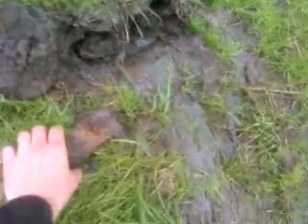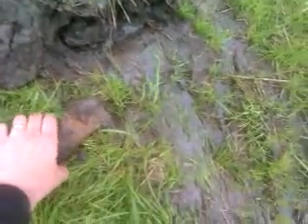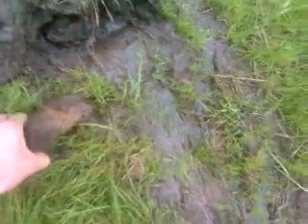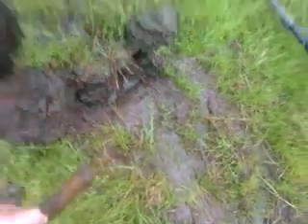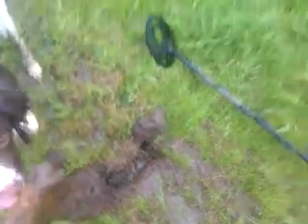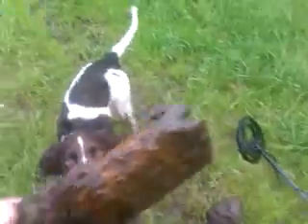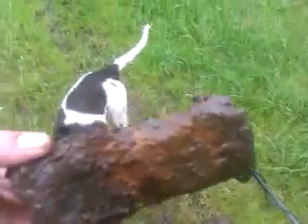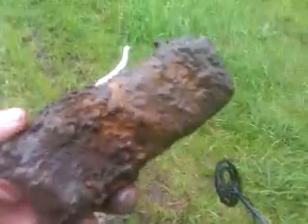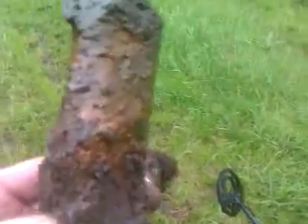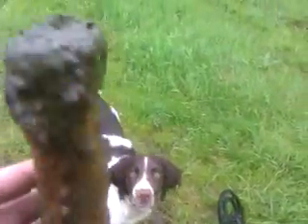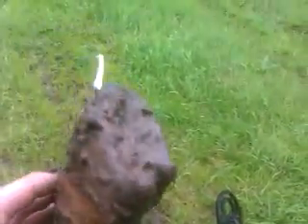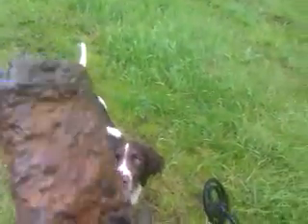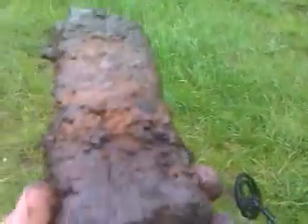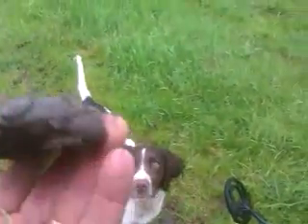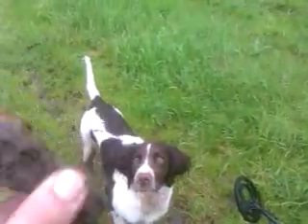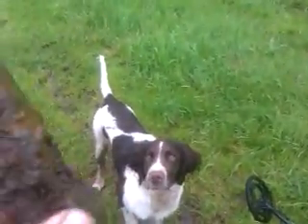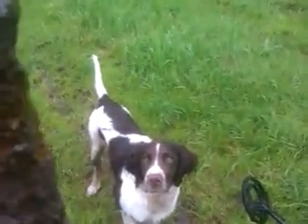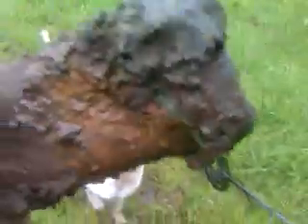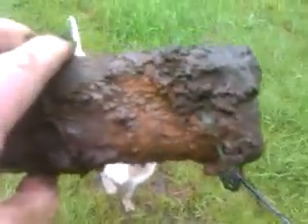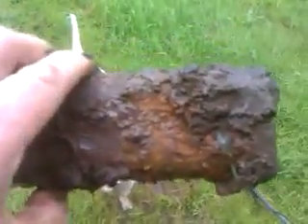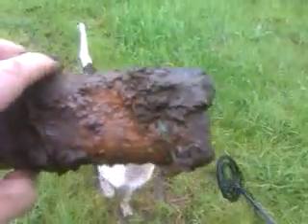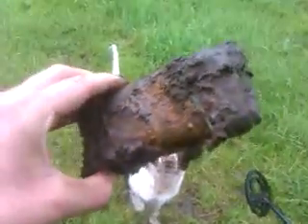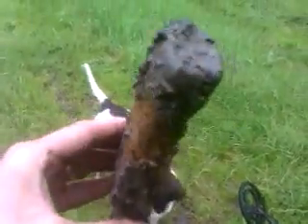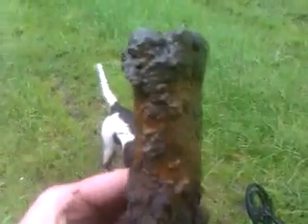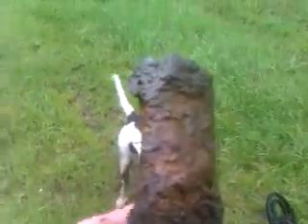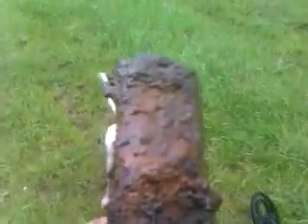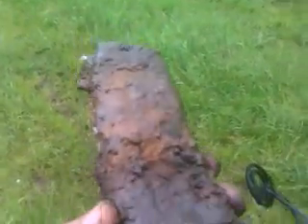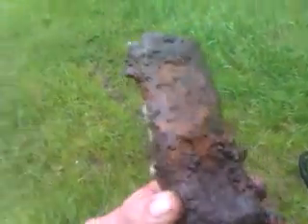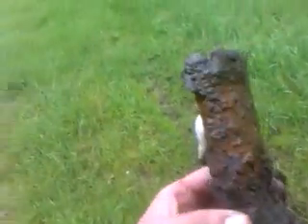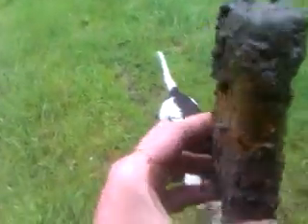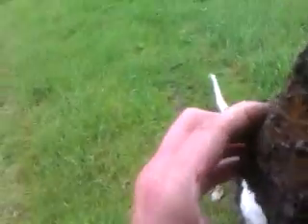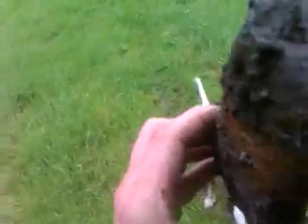Only been around here a couple of minutes and we've got a first signal. It's not iron, but what it is I don't know. It's like a bar of some sort — a bar of metal. Let's see how we get on.